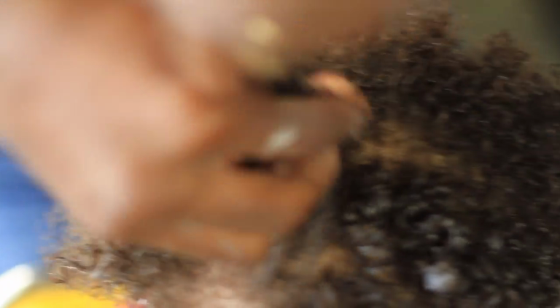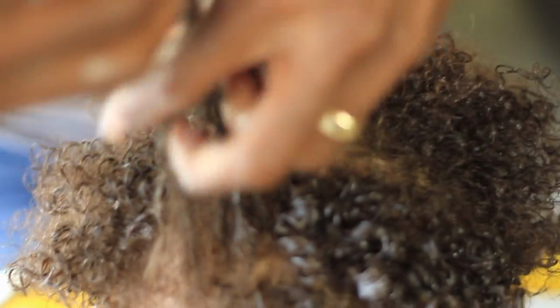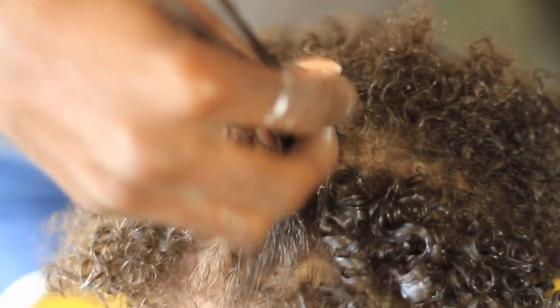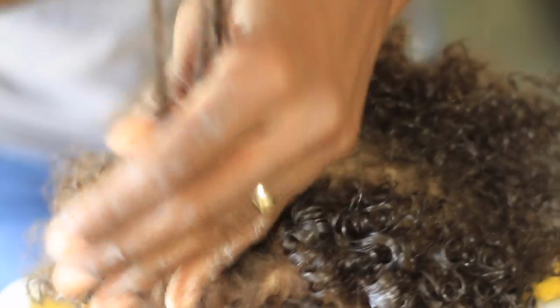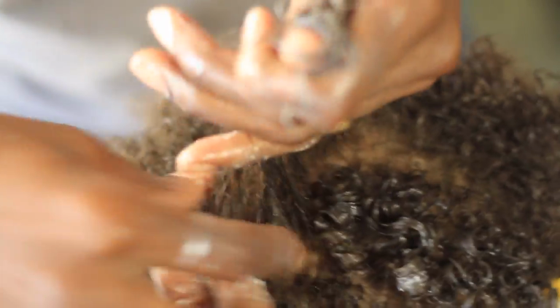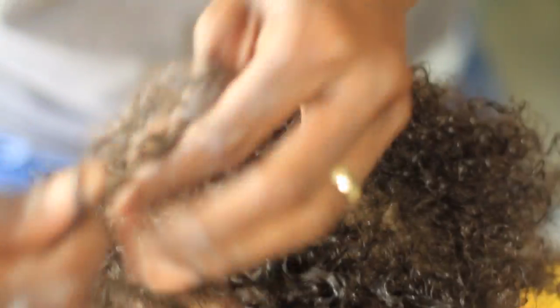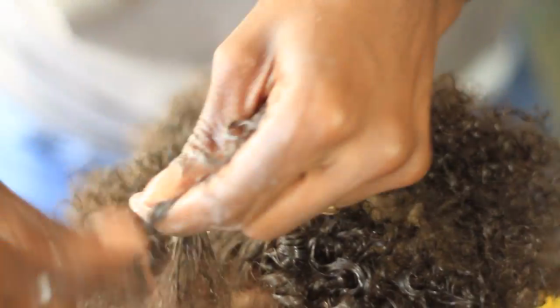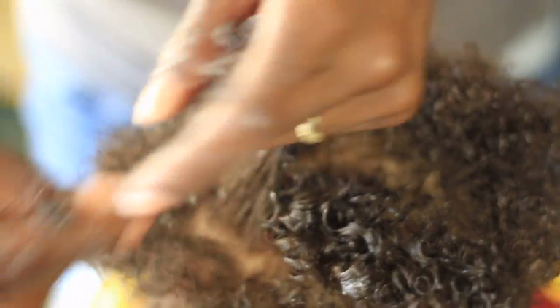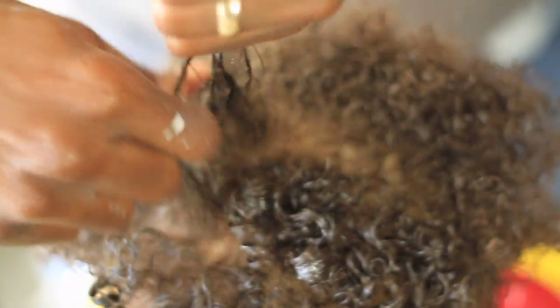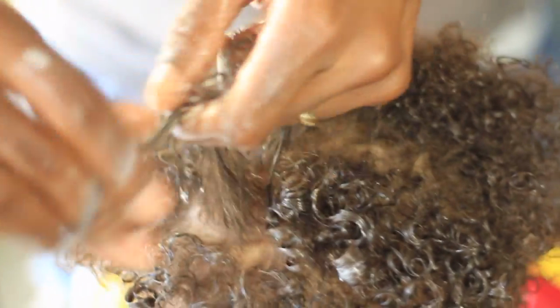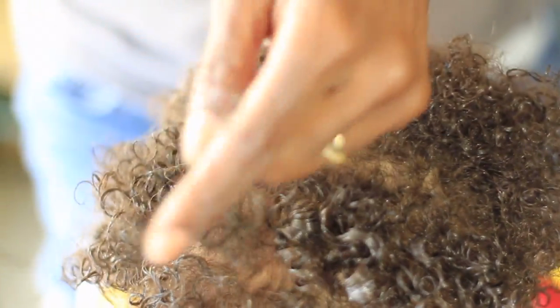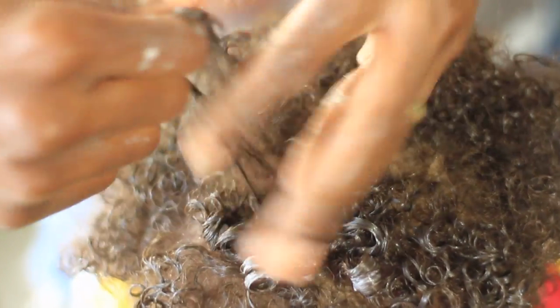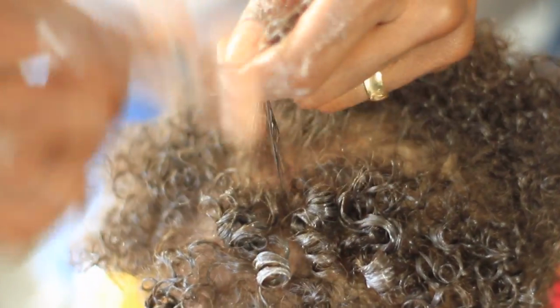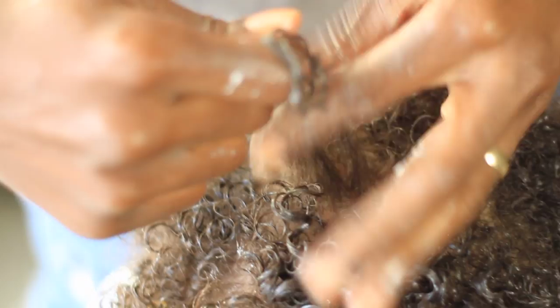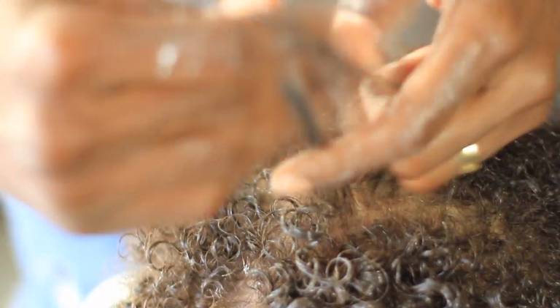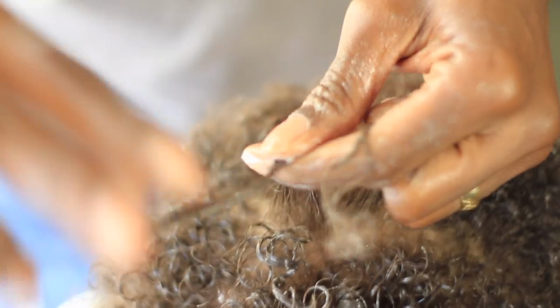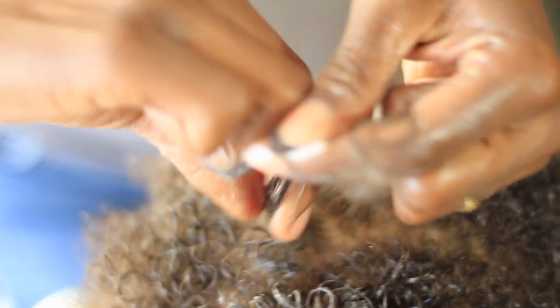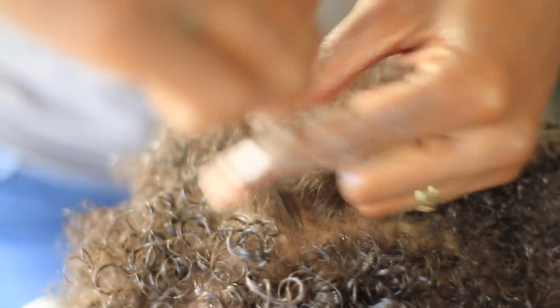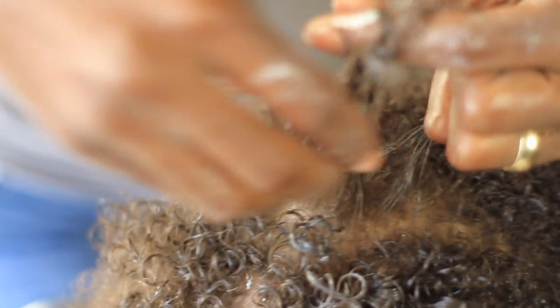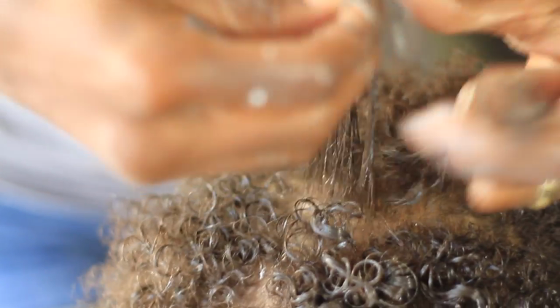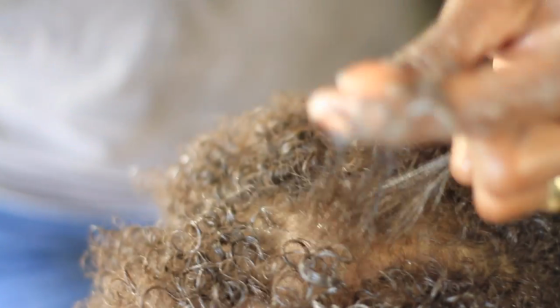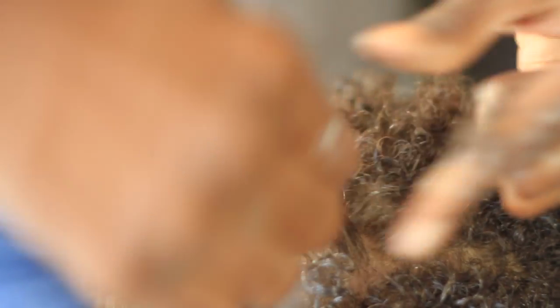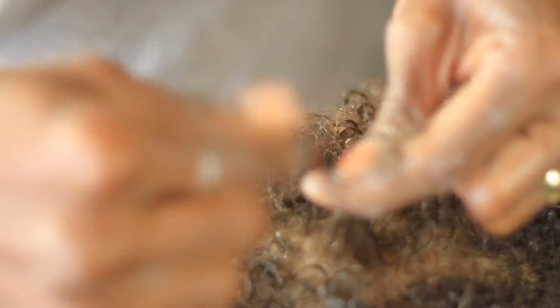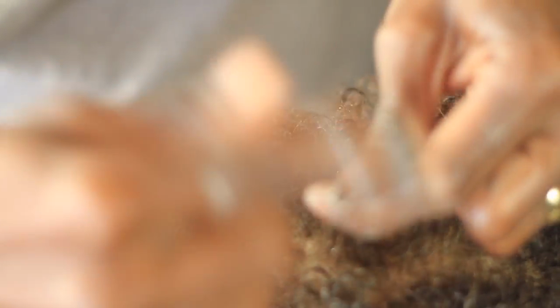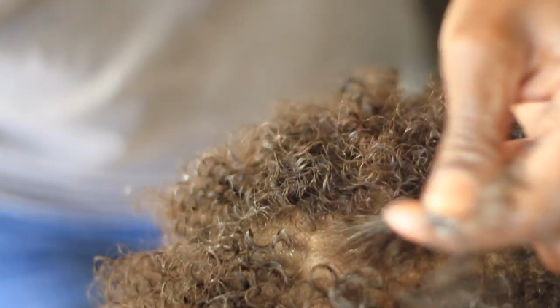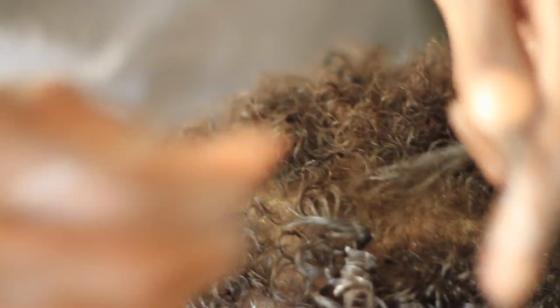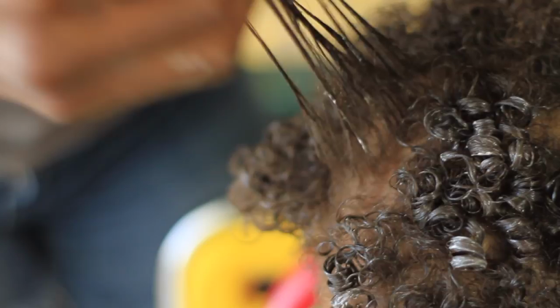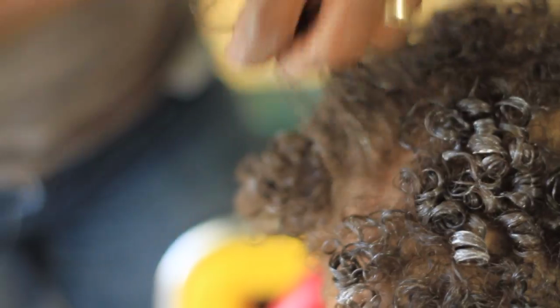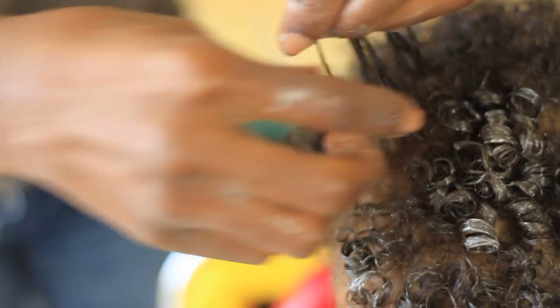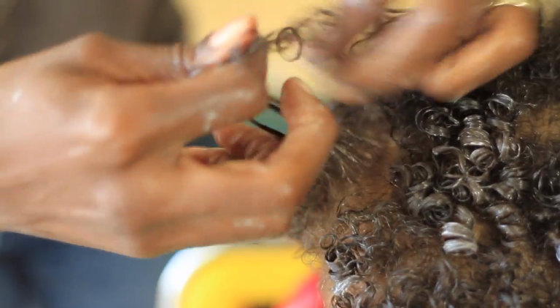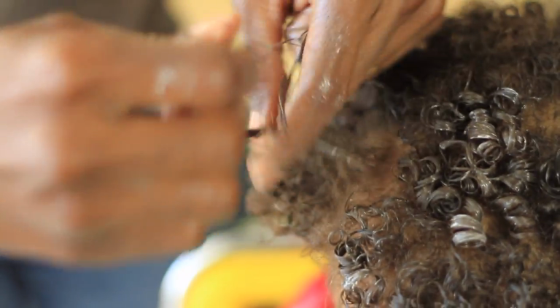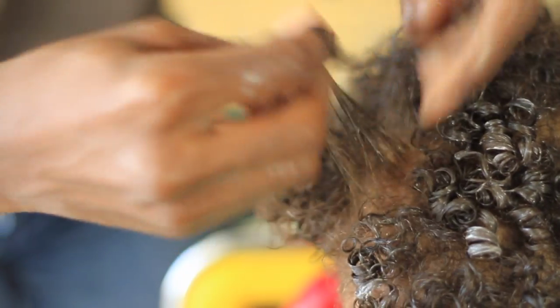When doing this hairstyle, it's really important to make sure that the entire section of hair that is being coiled is detangled, only so that it can form a perfect coil. Otherwise, it'll be a little bit hard.